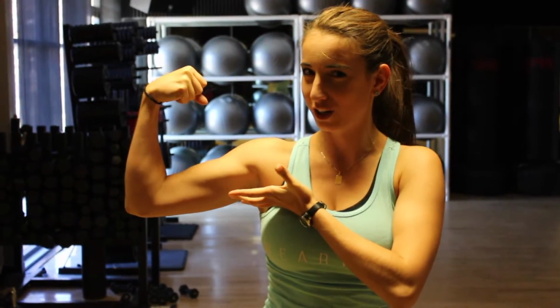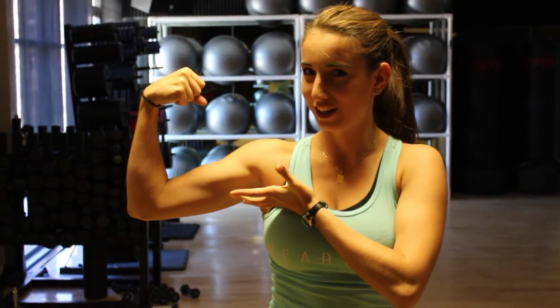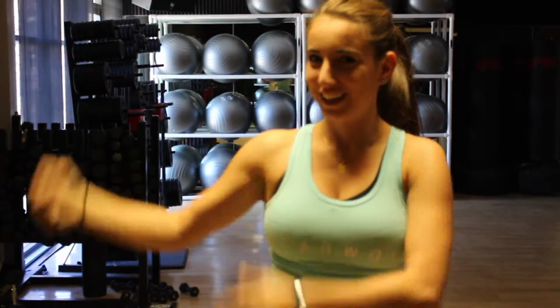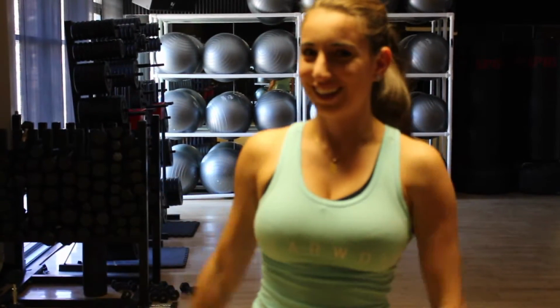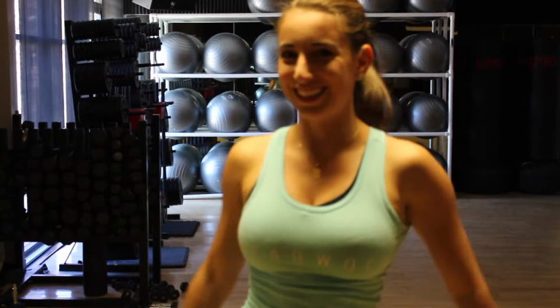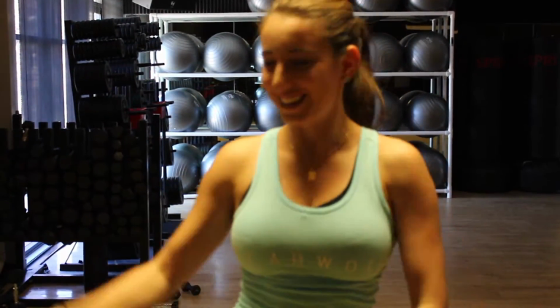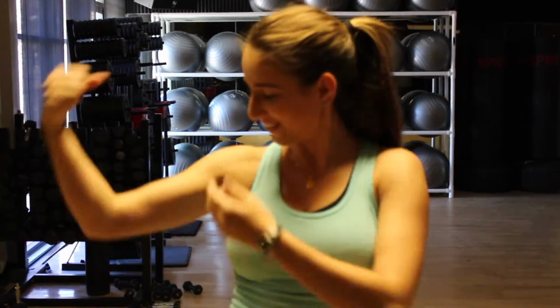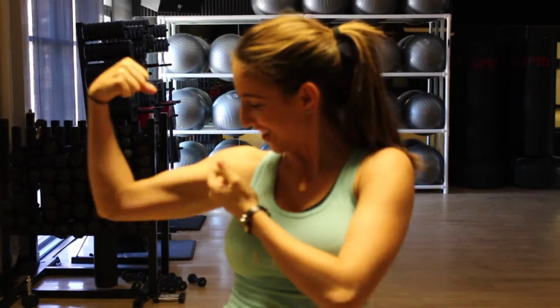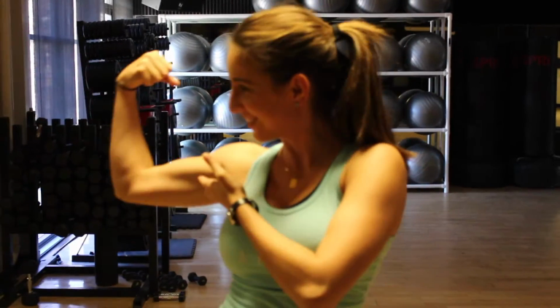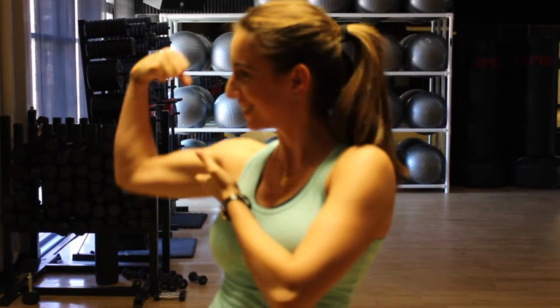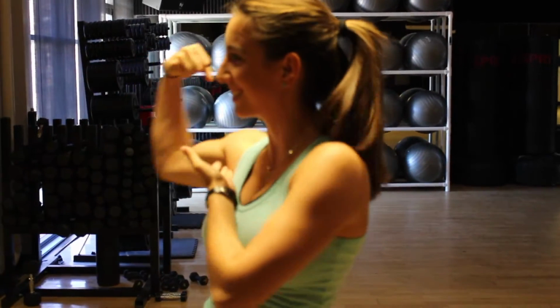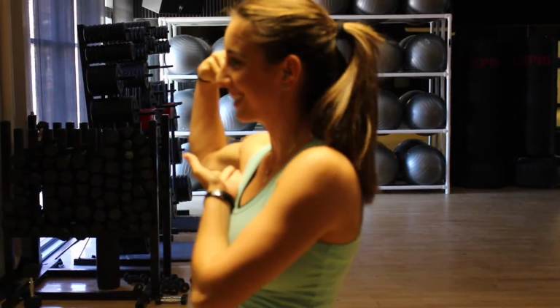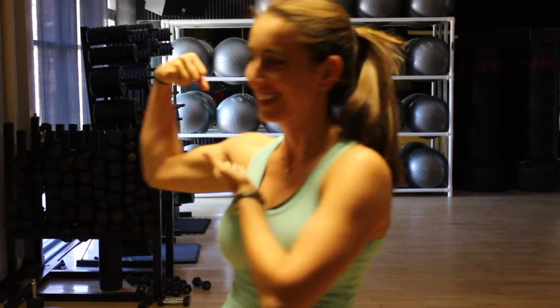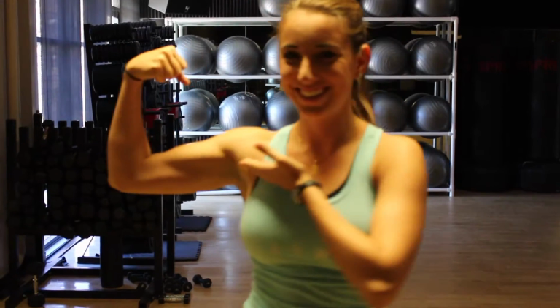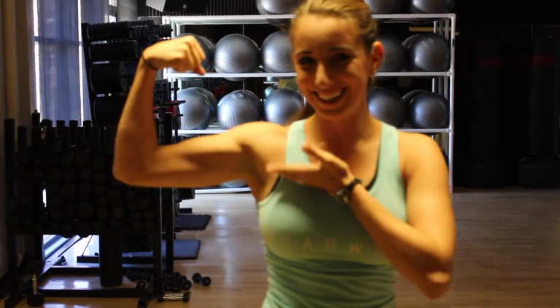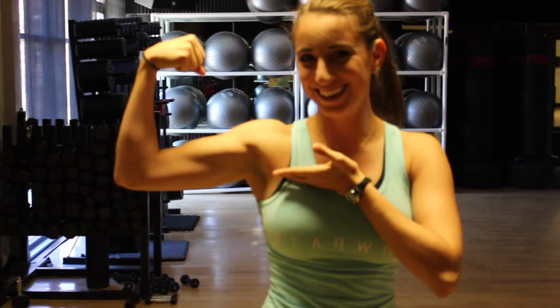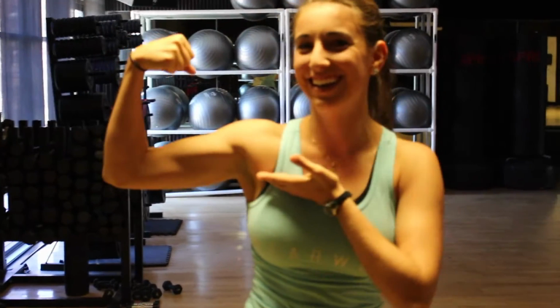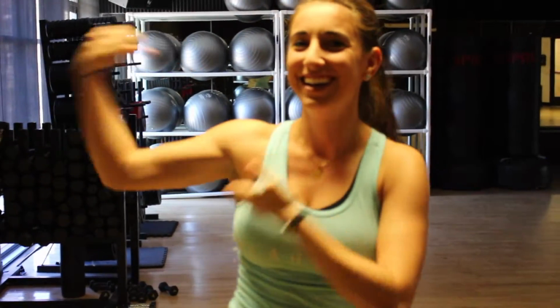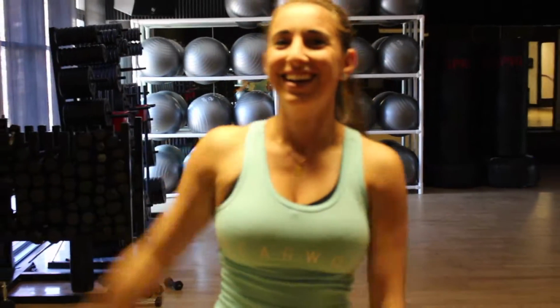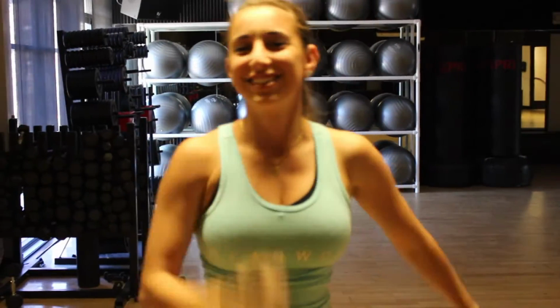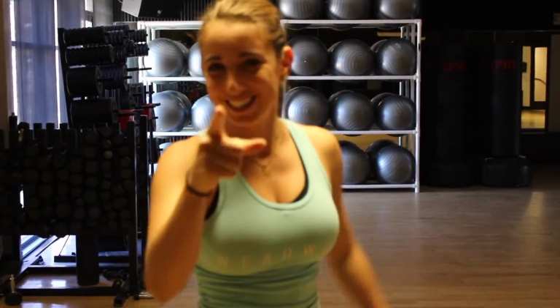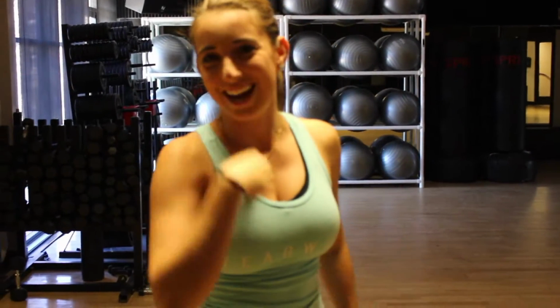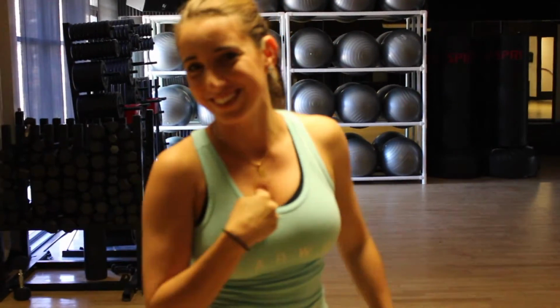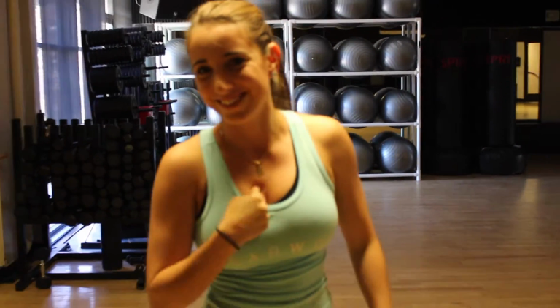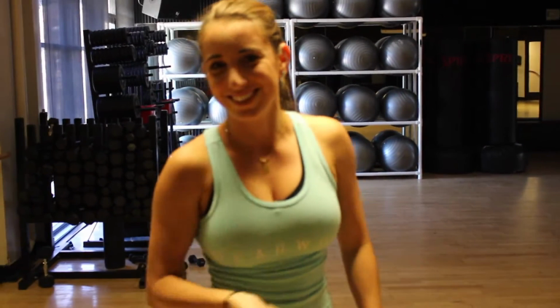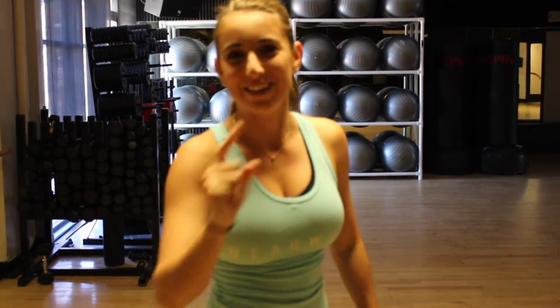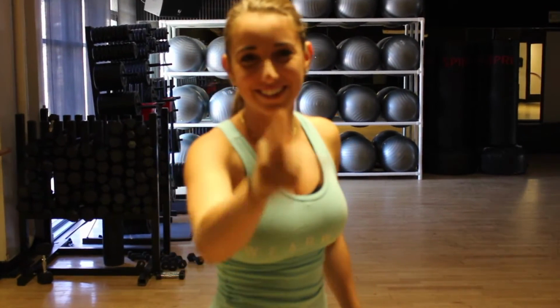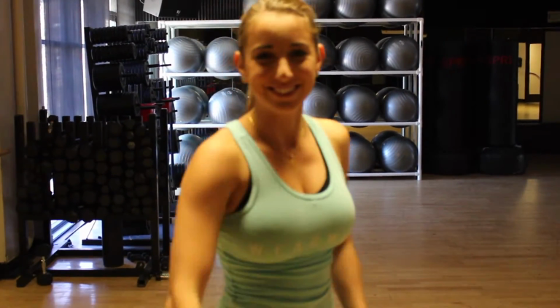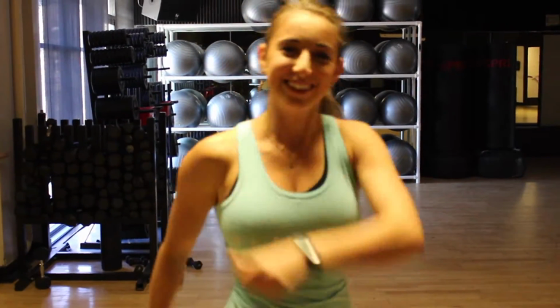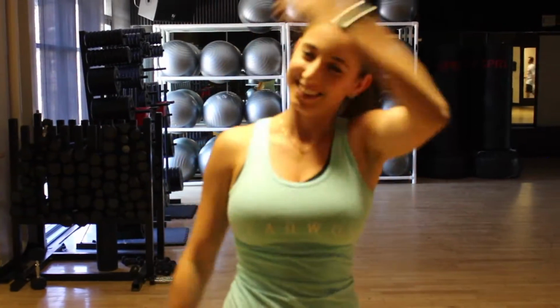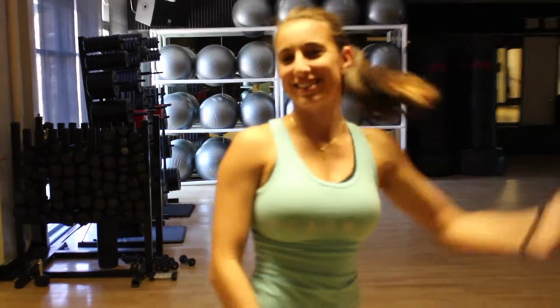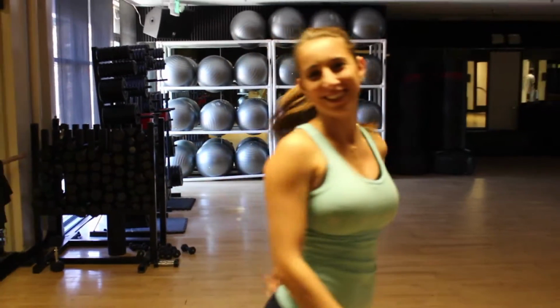Why are you showing your bicep? I'm showing my shoulder, right here. Without further ado, let's get started.